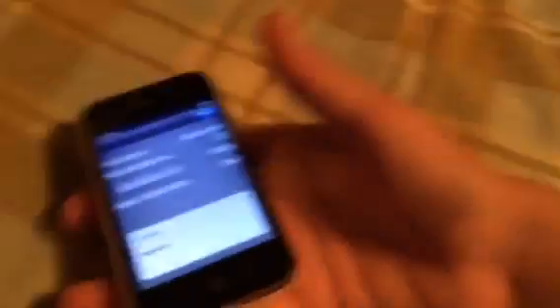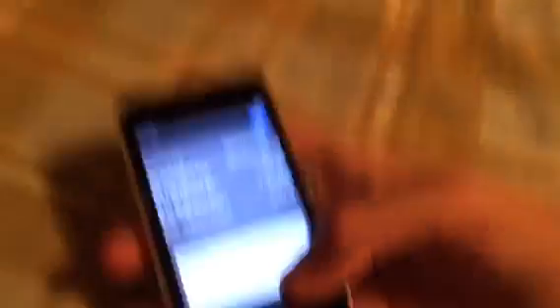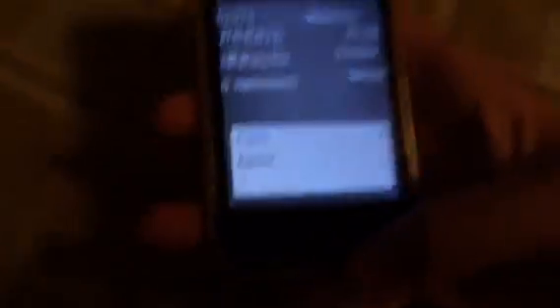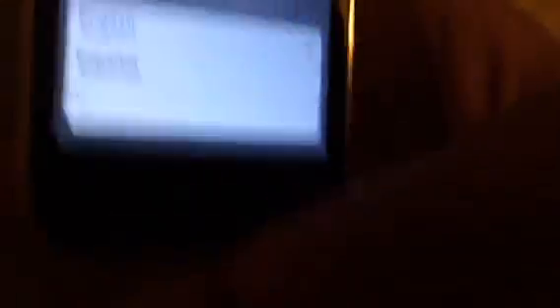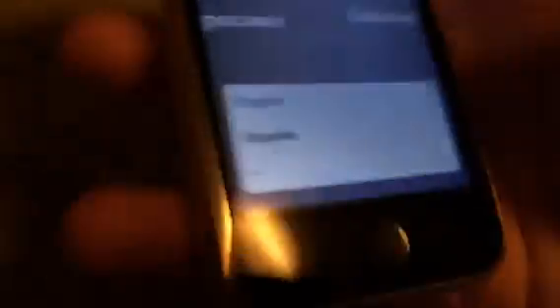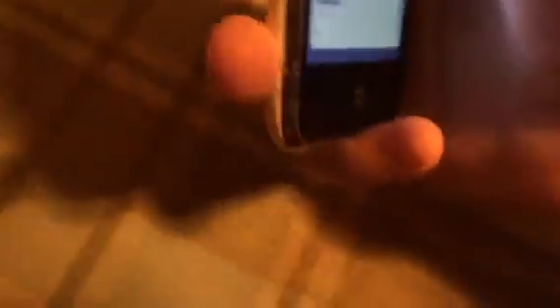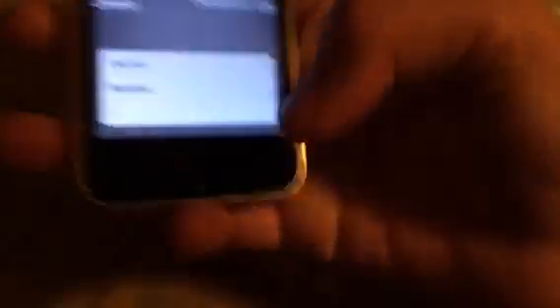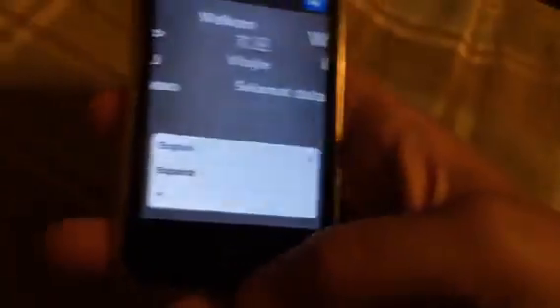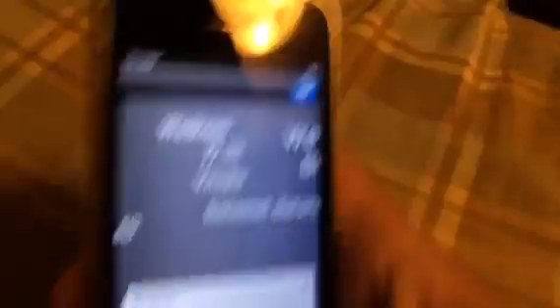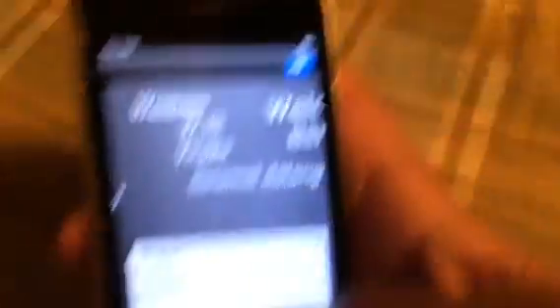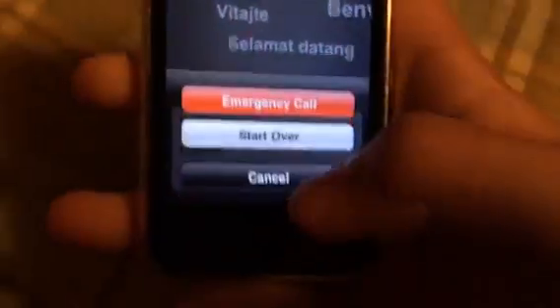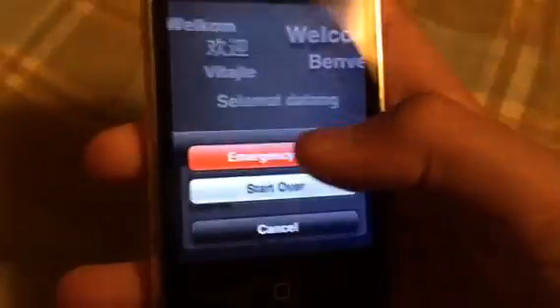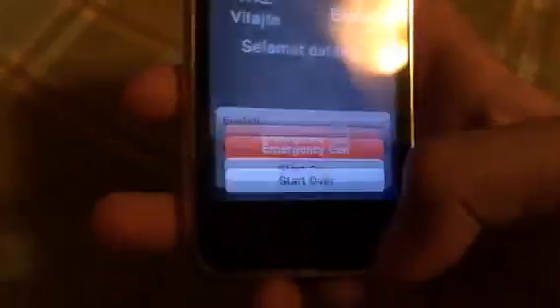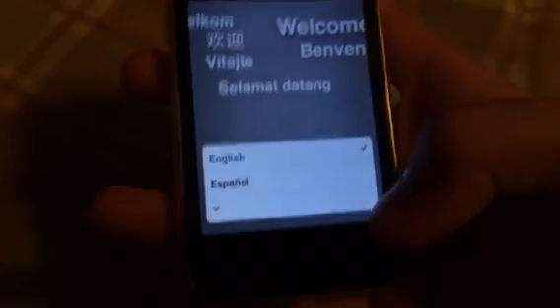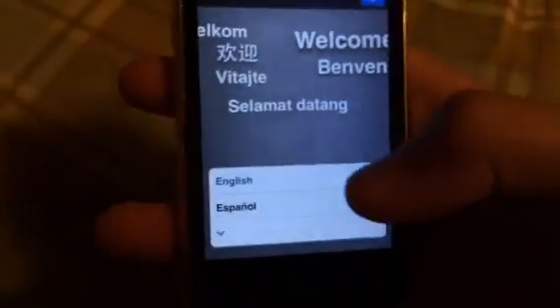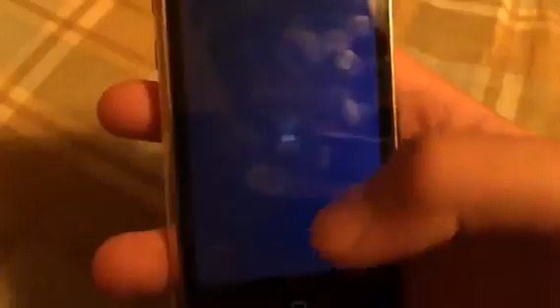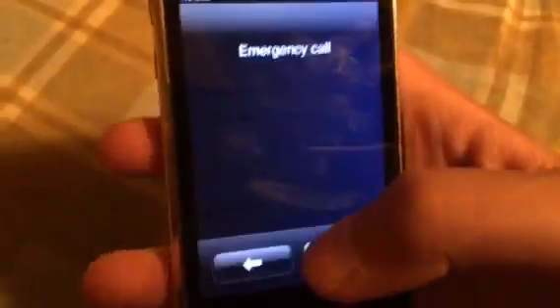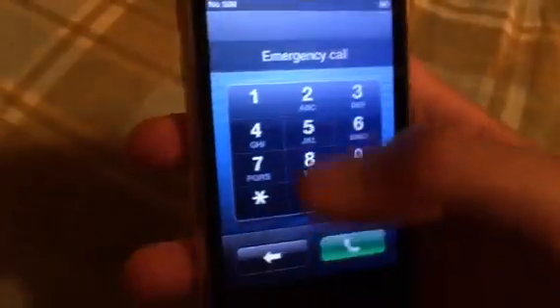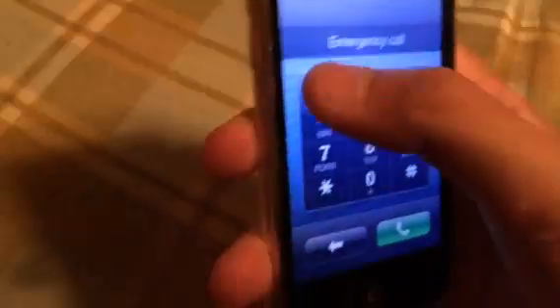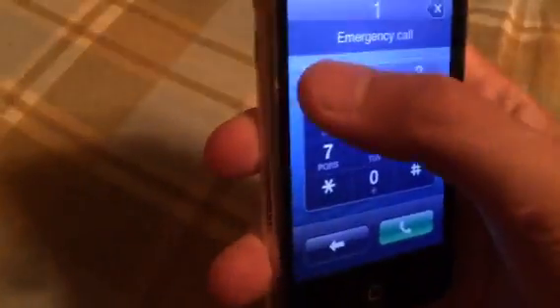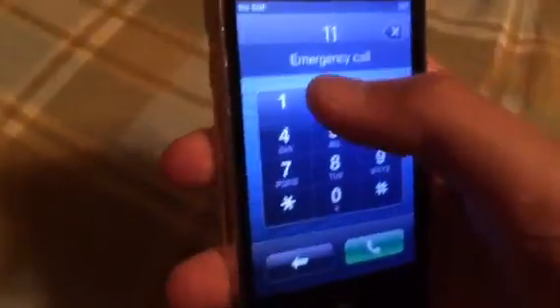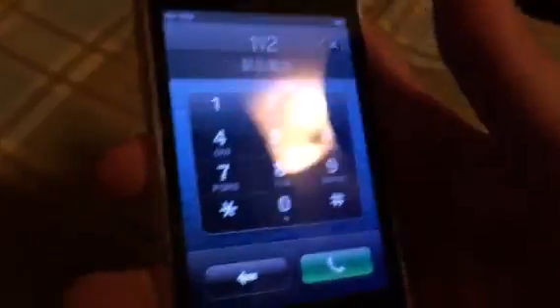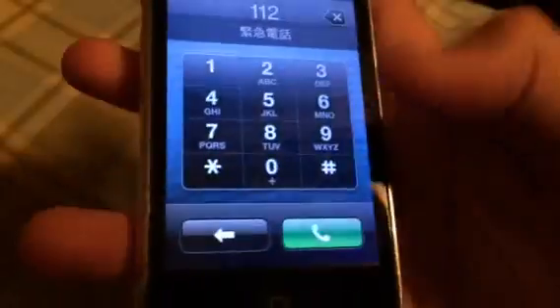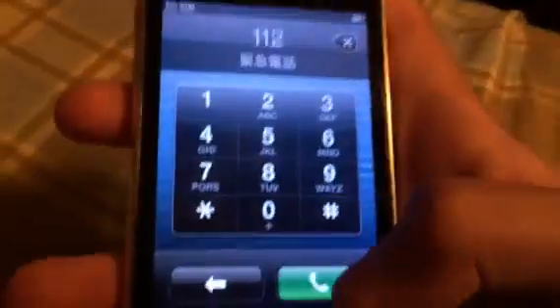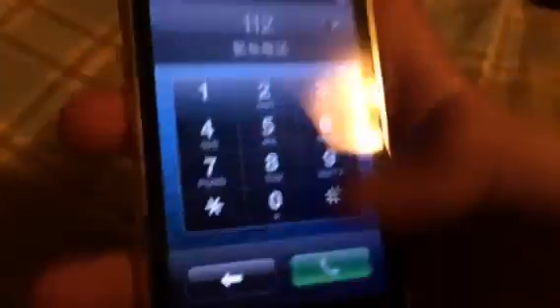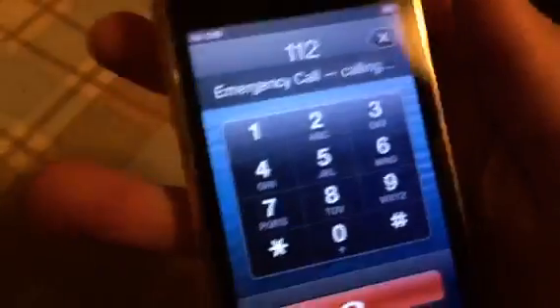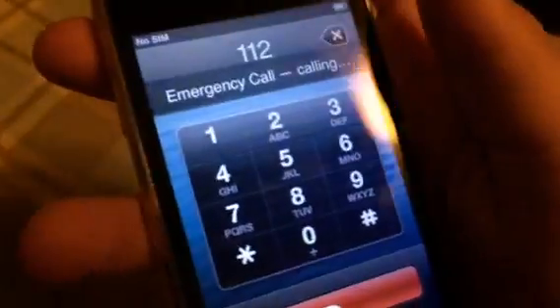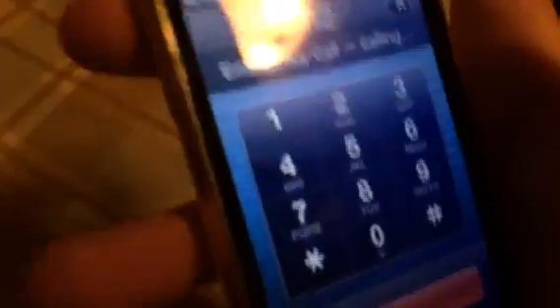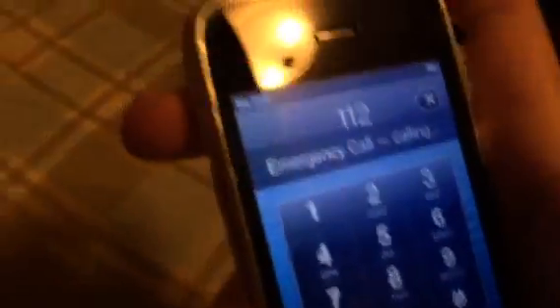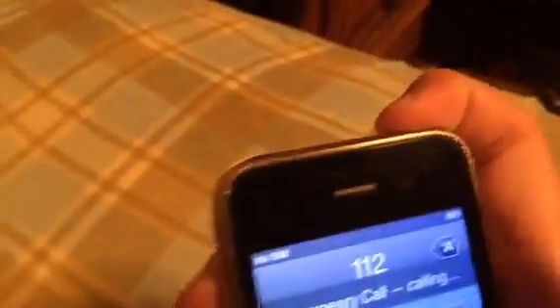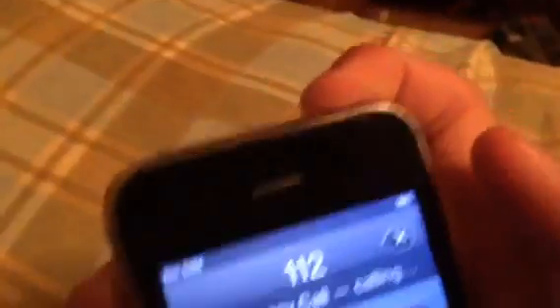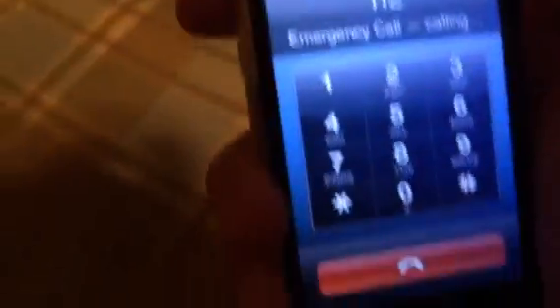Okay, so what you need to do is go to the very first page, click the home button, click emergency call. What you need to dial is 112, click call, and hold the power button at the top.